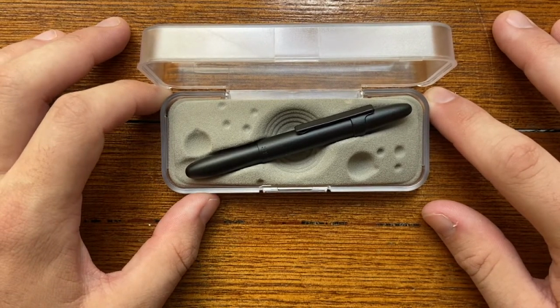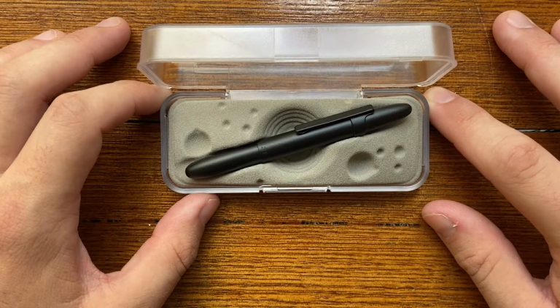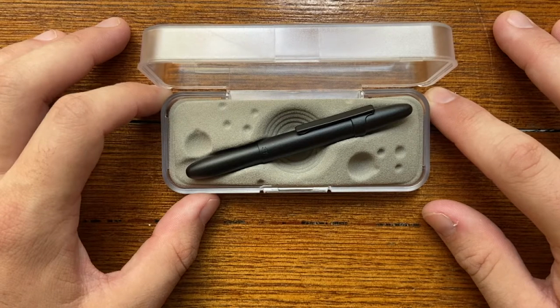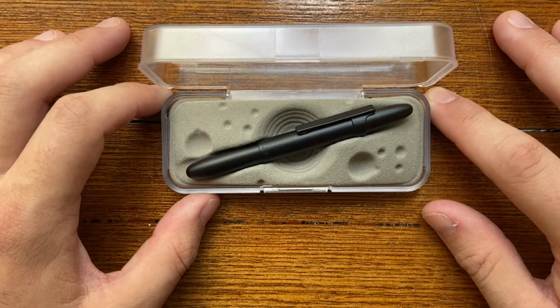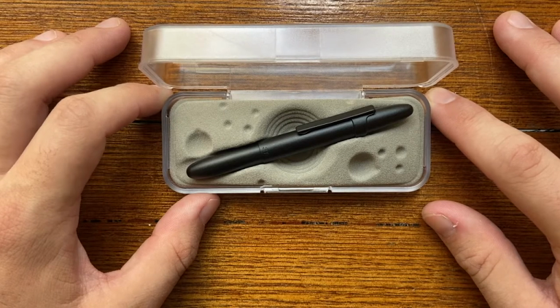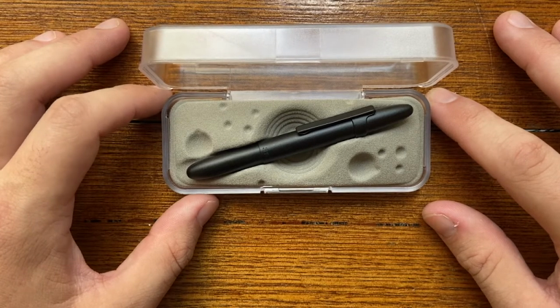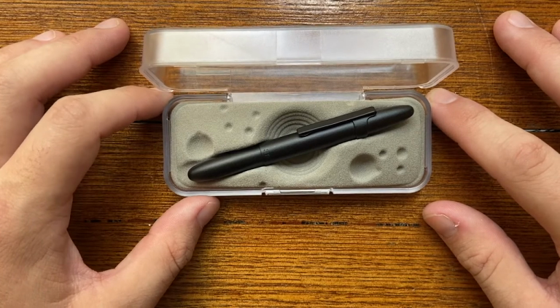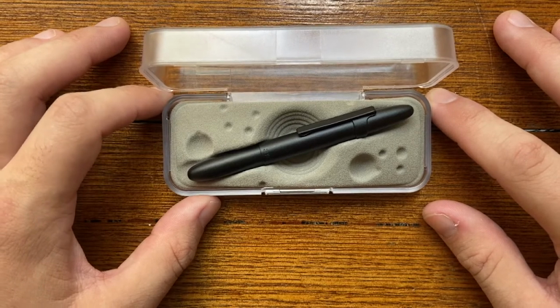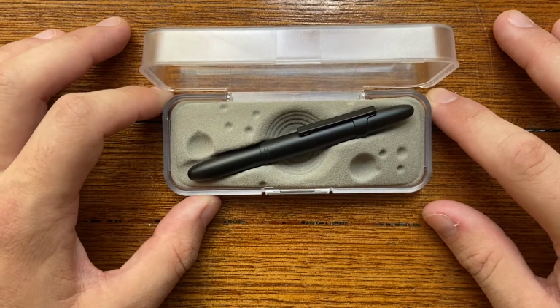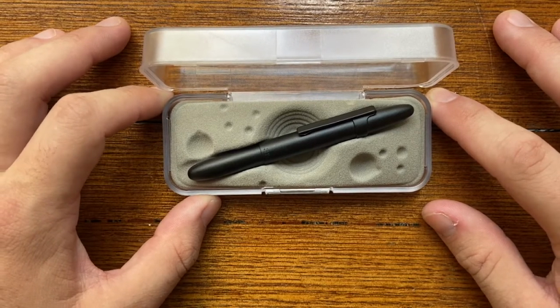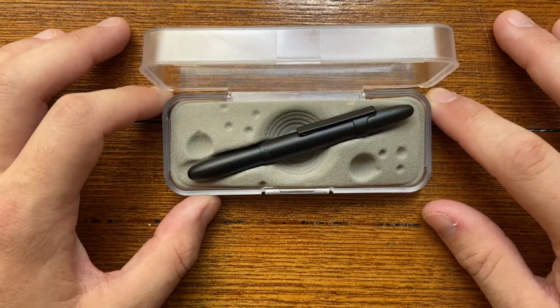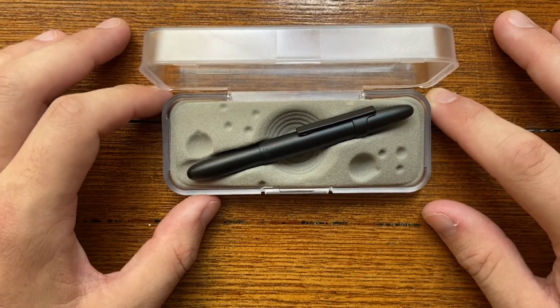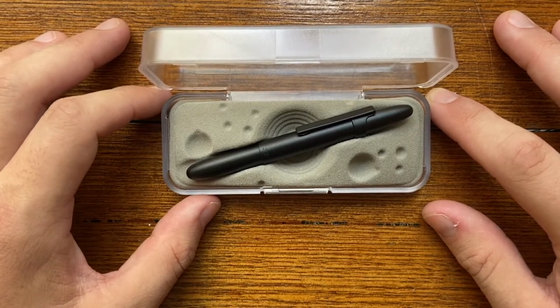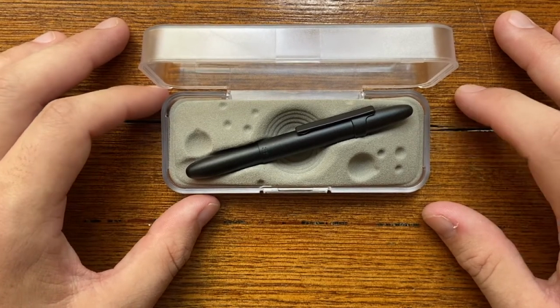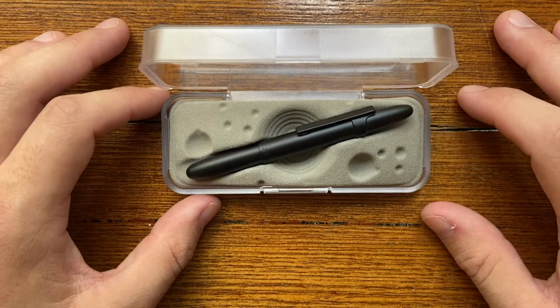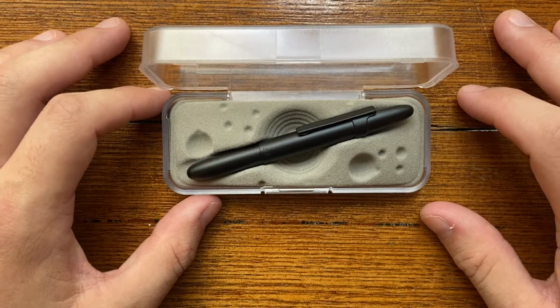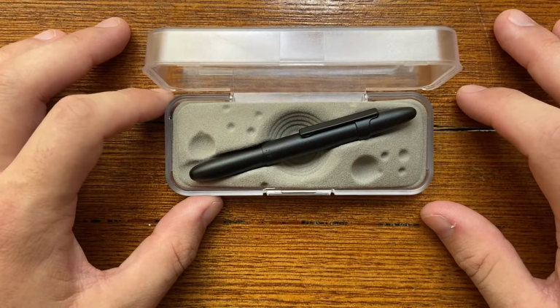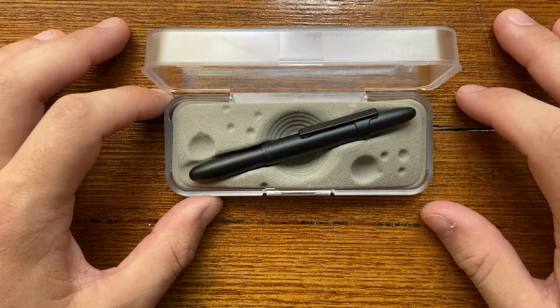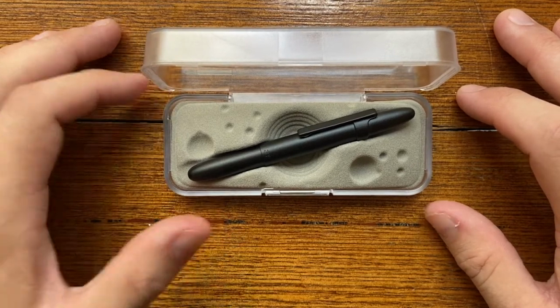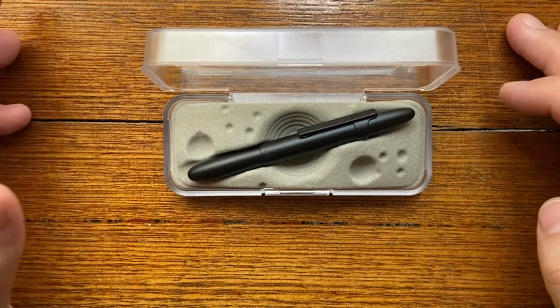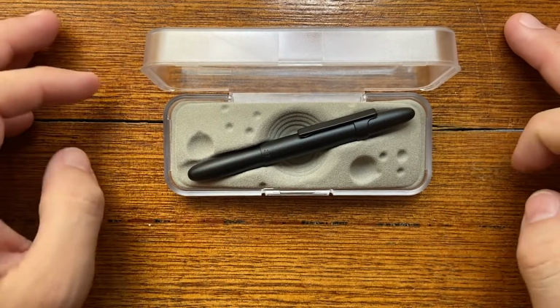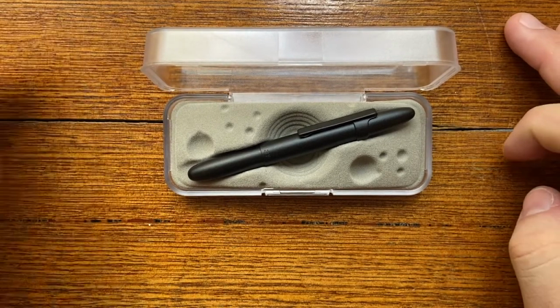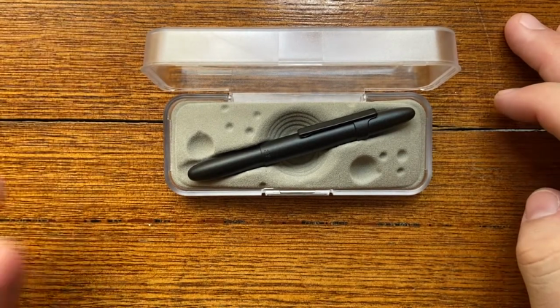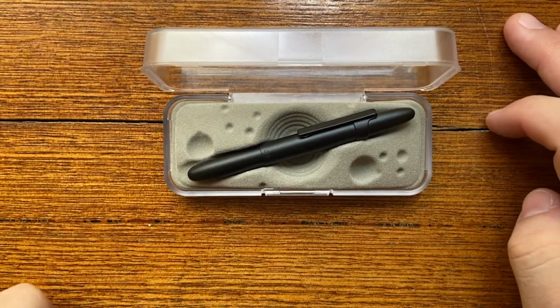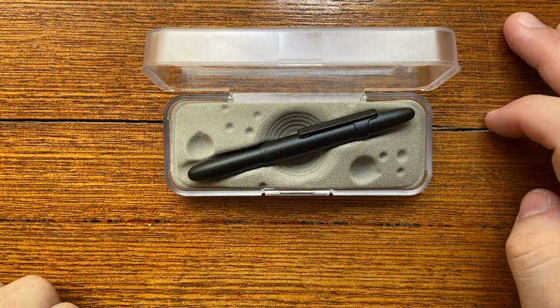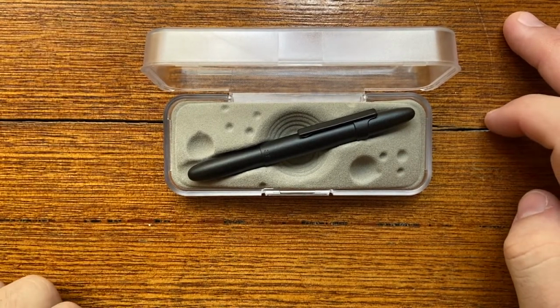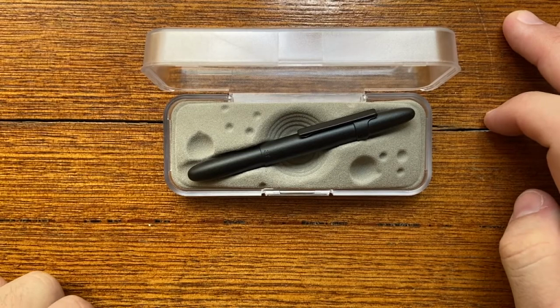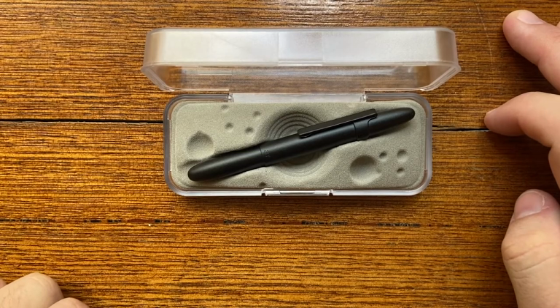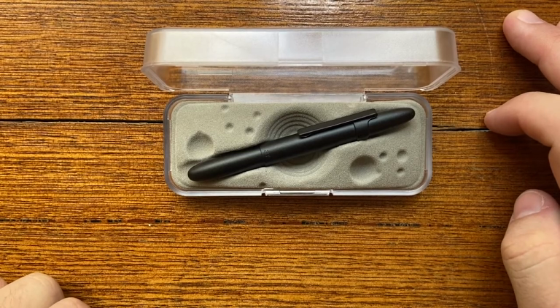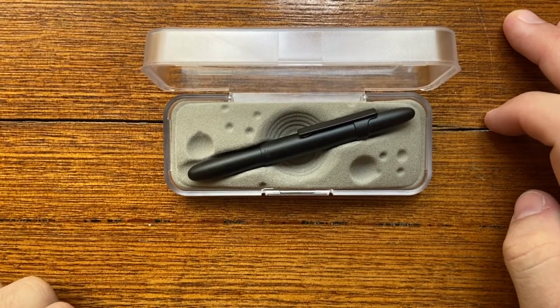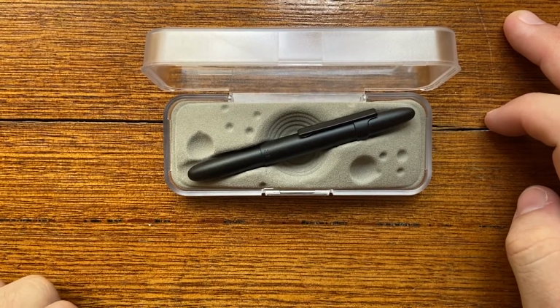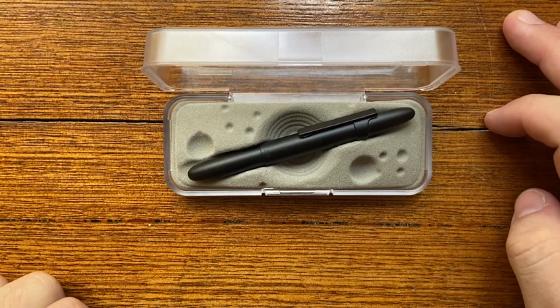And it is made of durable material. It is compact, it is portable, and it opens up to be a pretty reasonable size. It's just awesome — how cool is that?